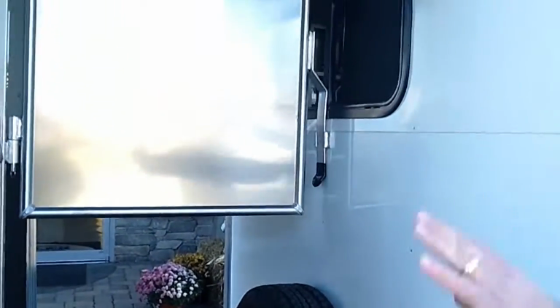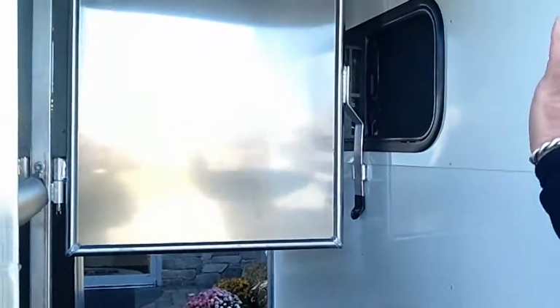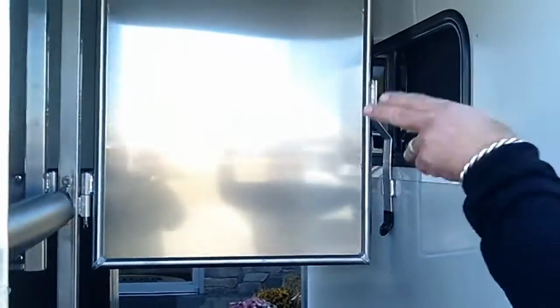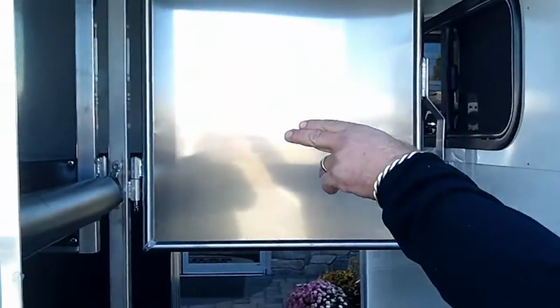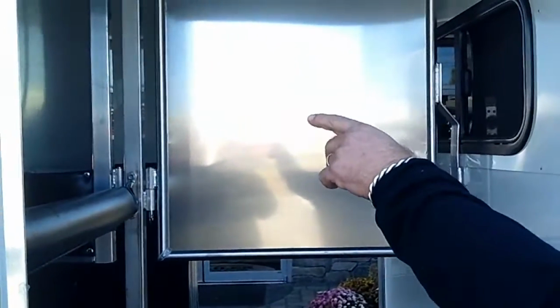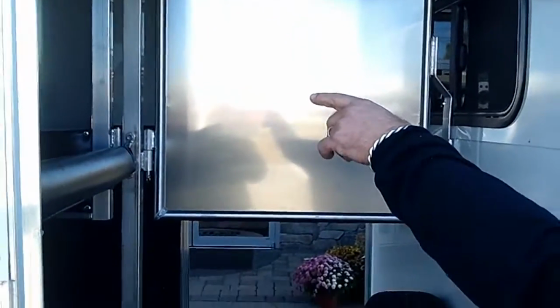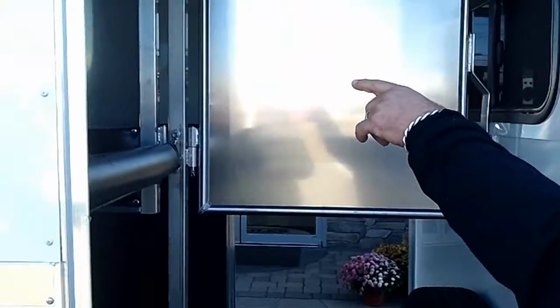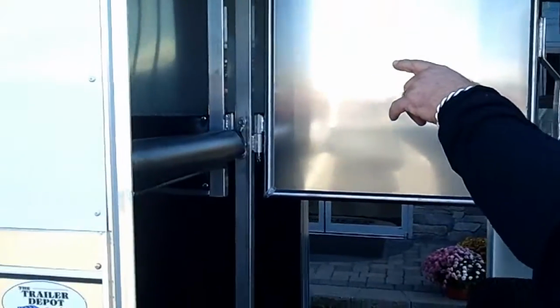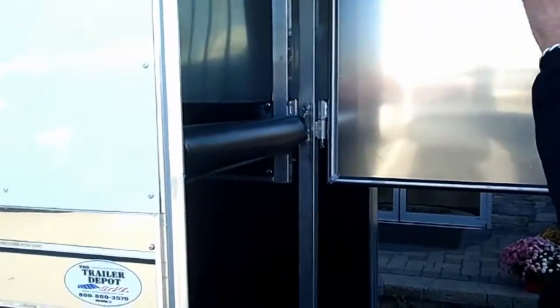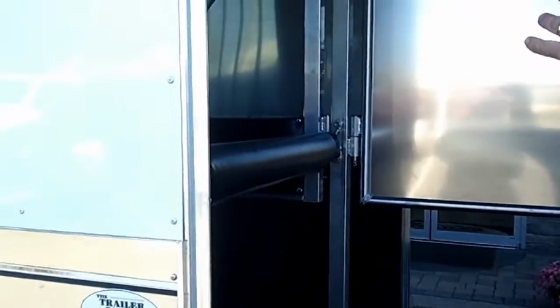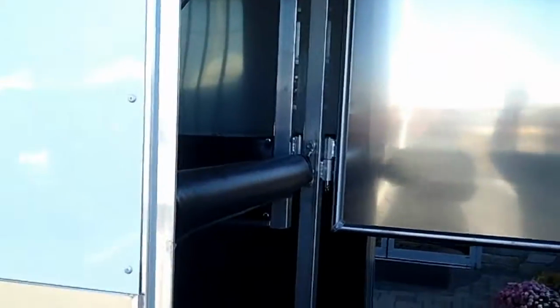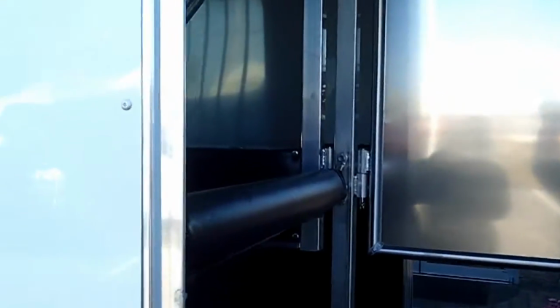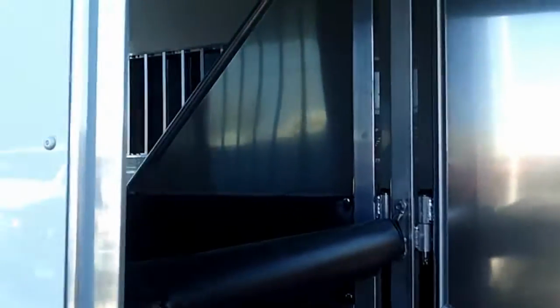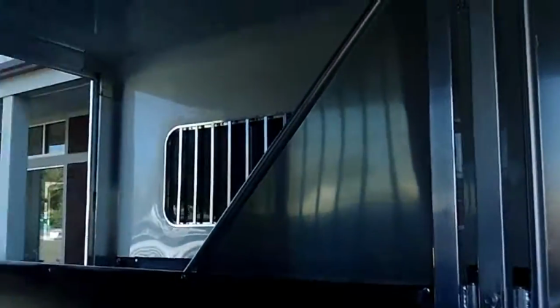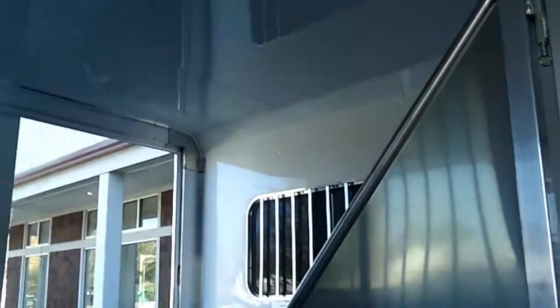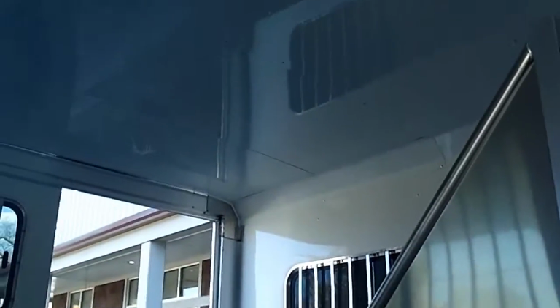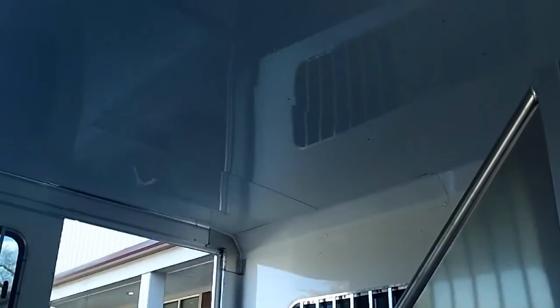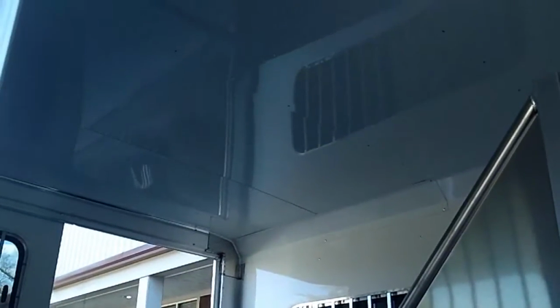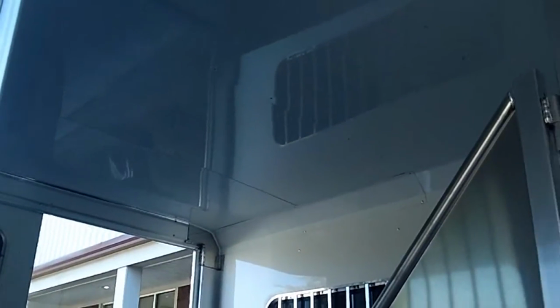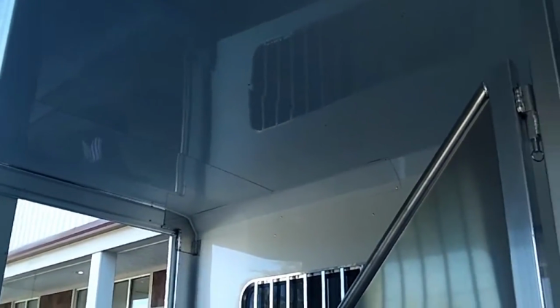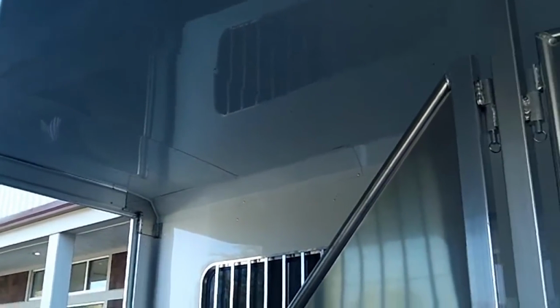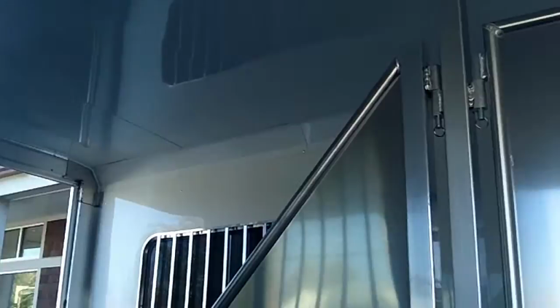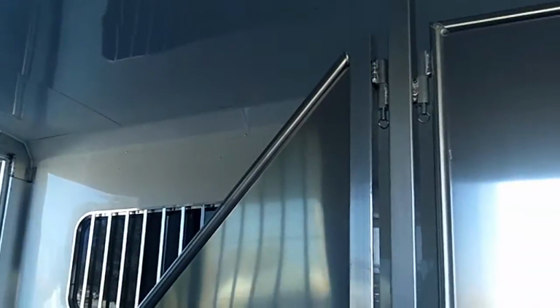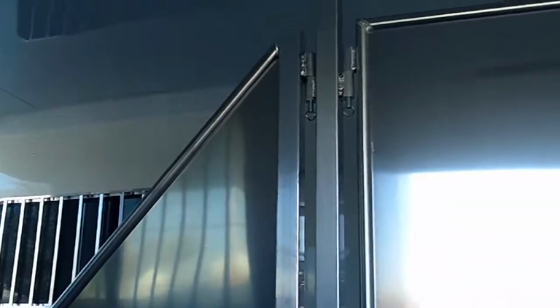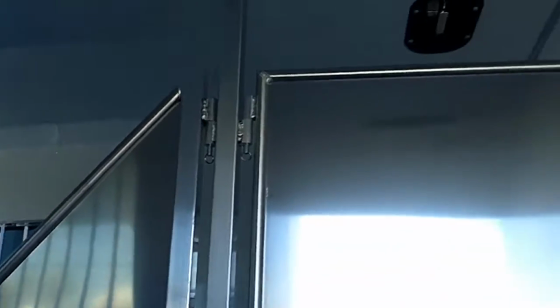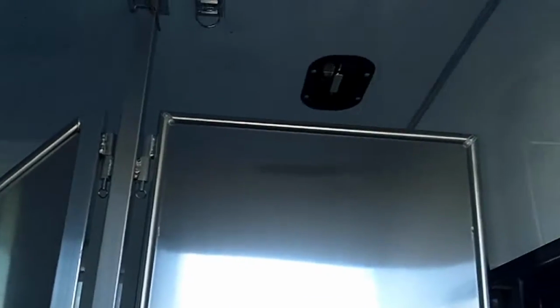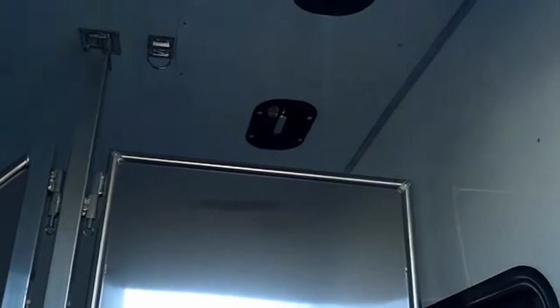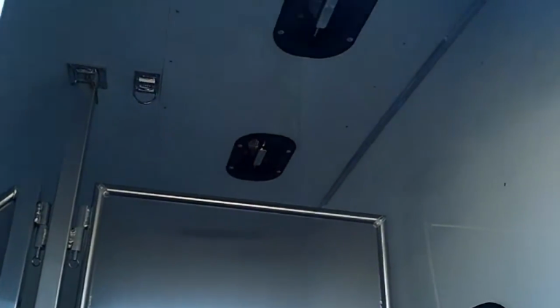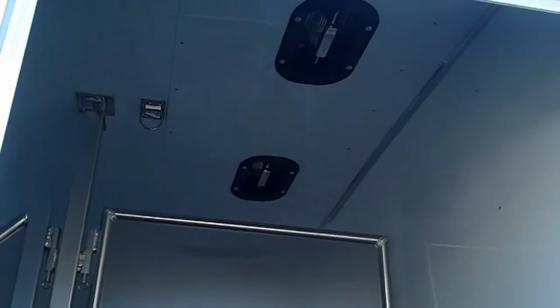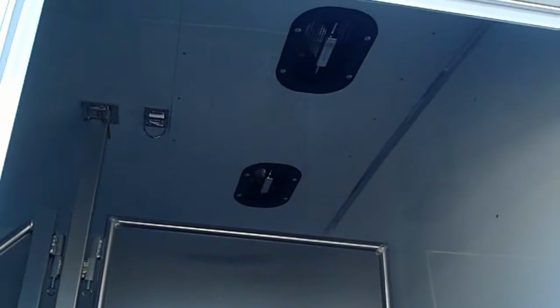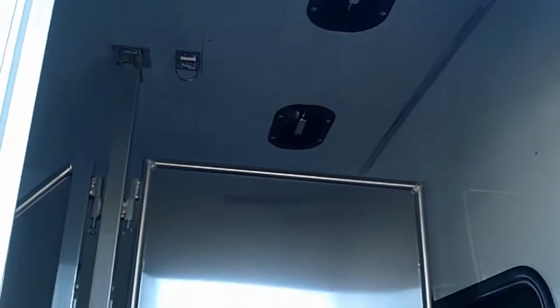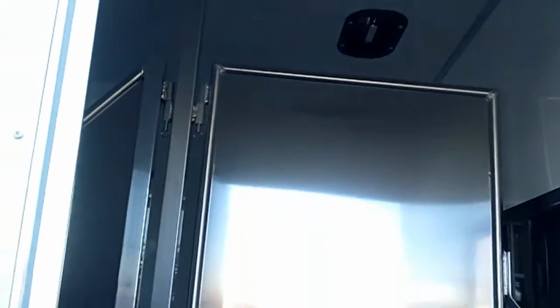This particular one we optioned out with a lined and insulated horse area, so the ceiling as well as the walls are lined and insulated. There's a roof vent above each horse and a swinging head divider in between the horses' heads.